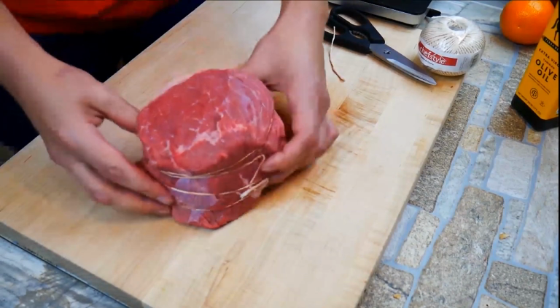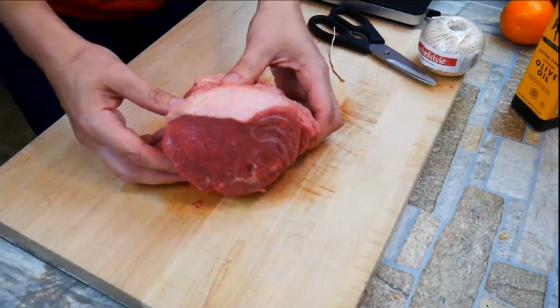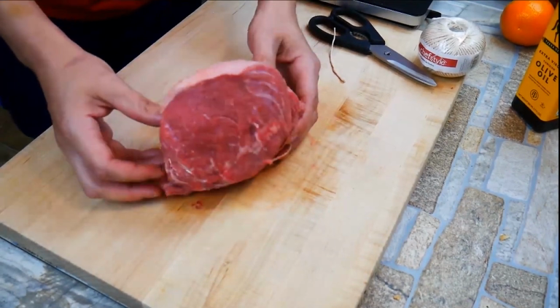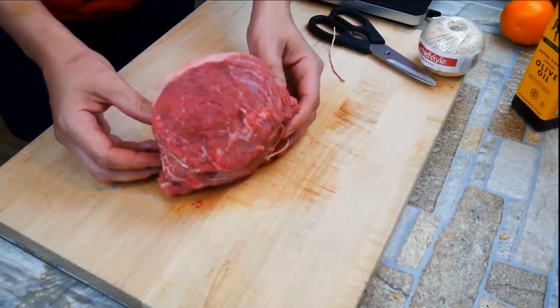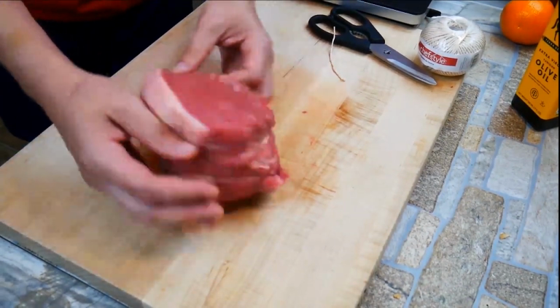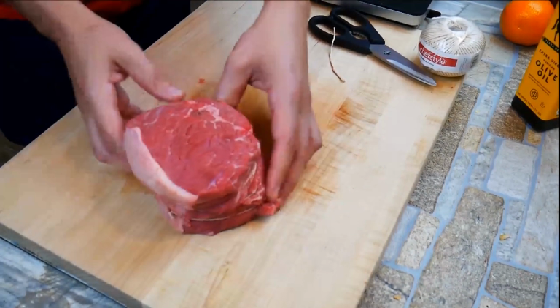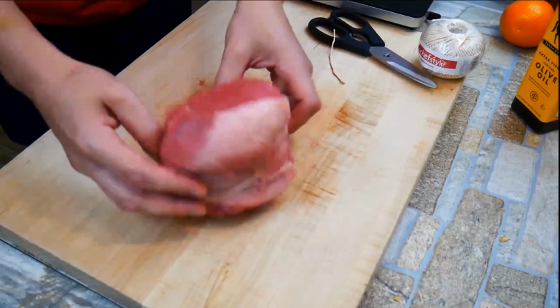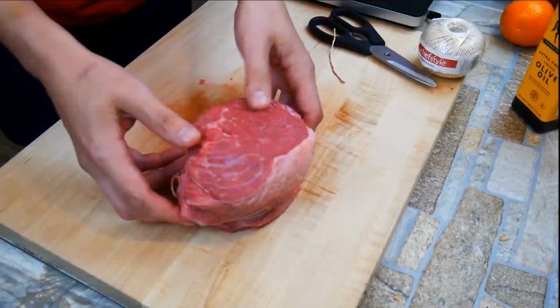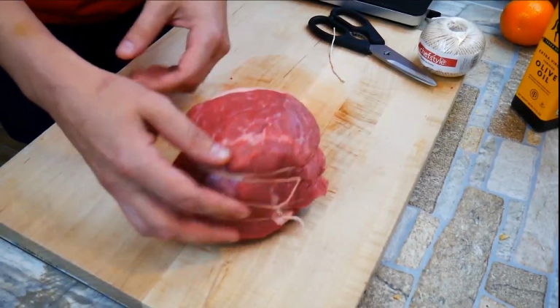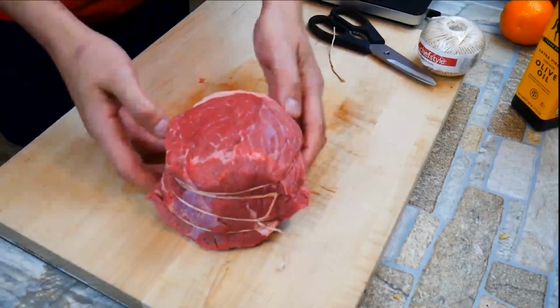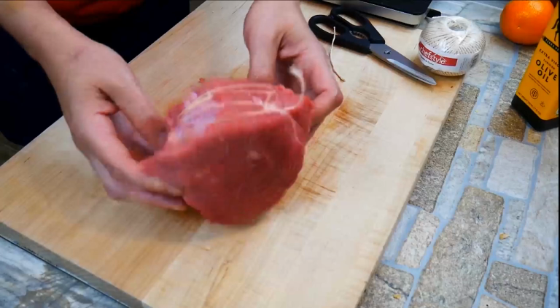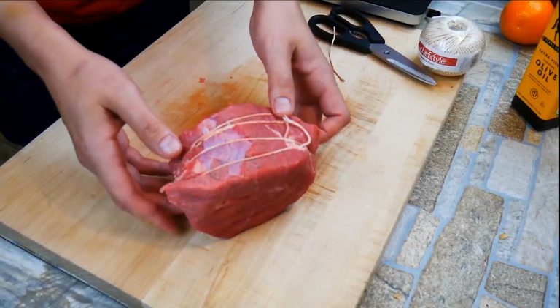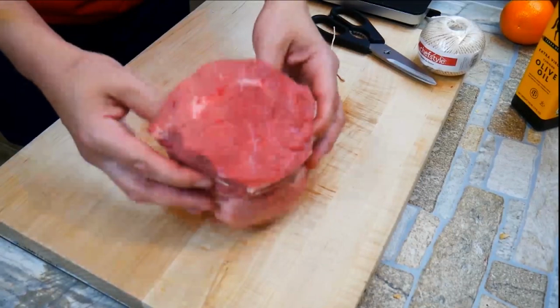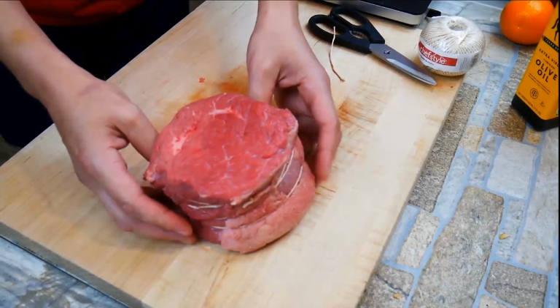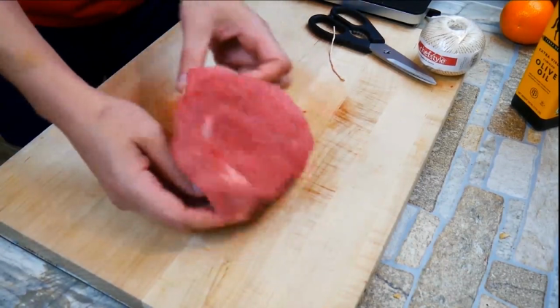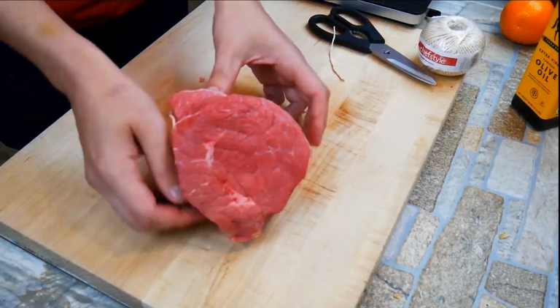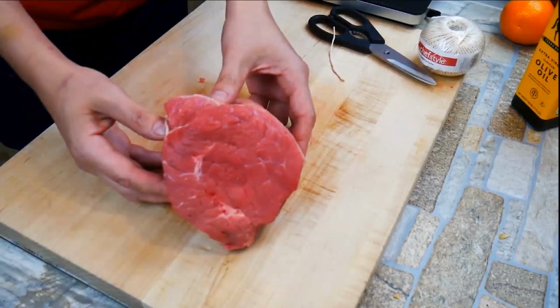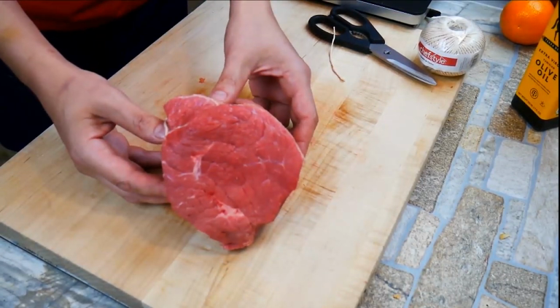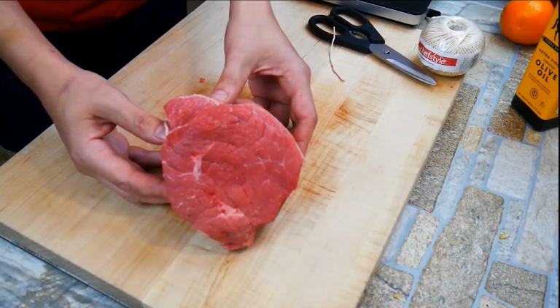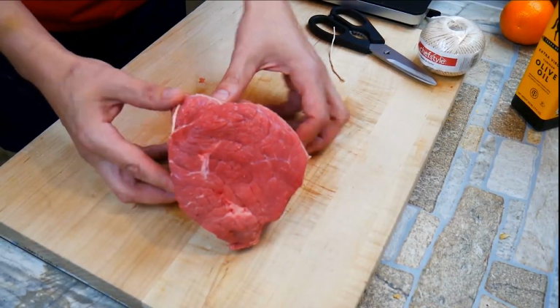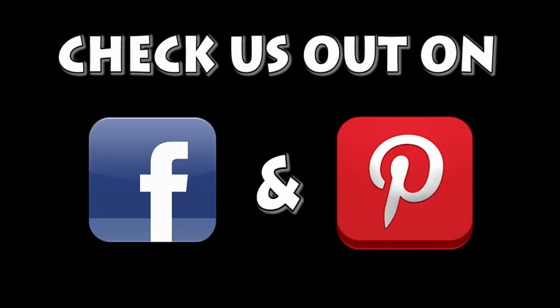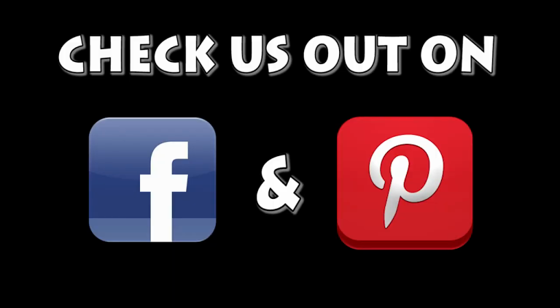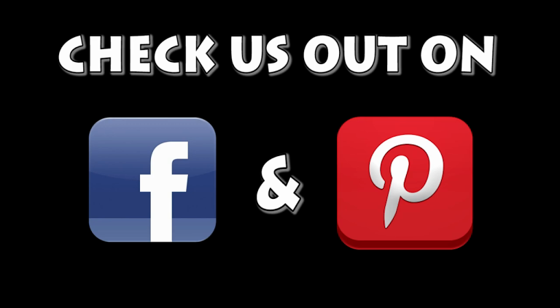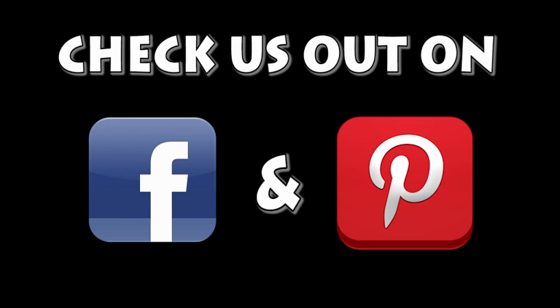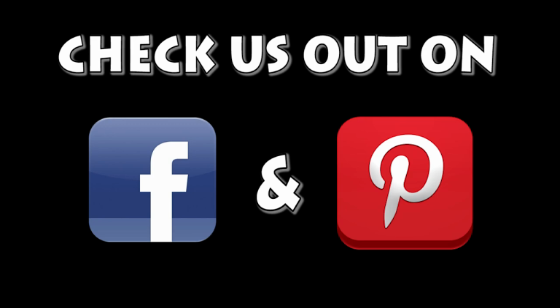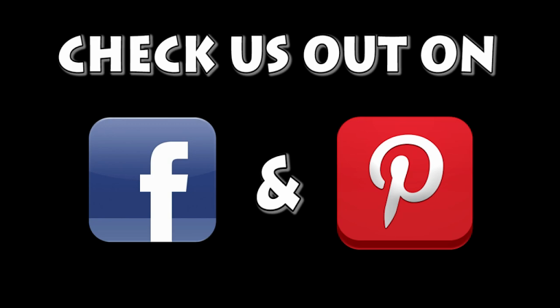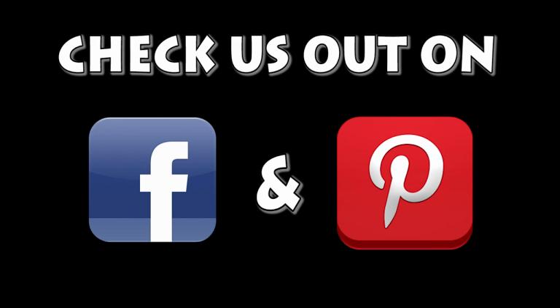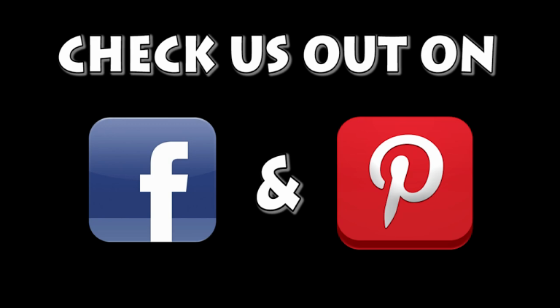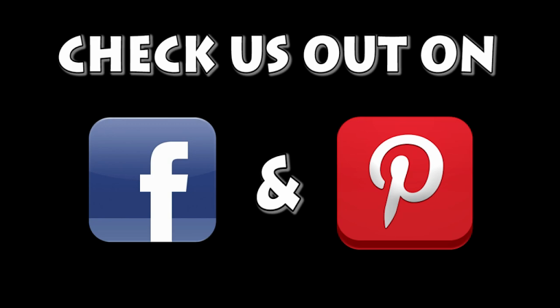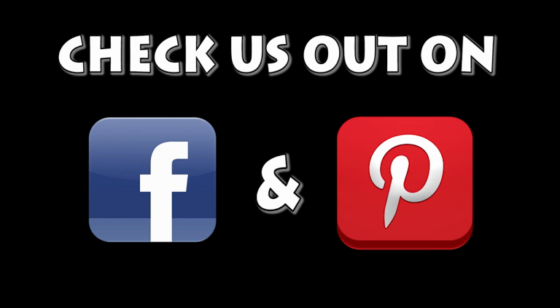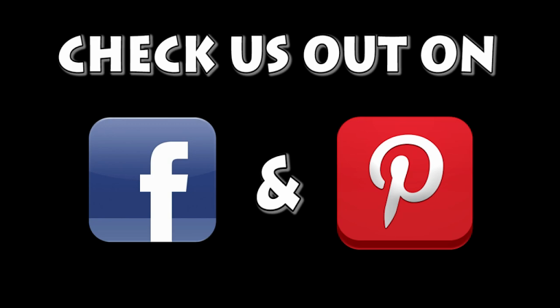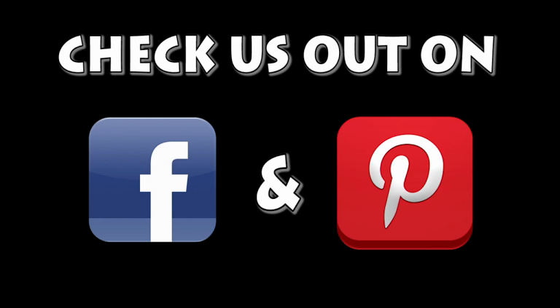Take a look — we've got a piece of meat that wasn't very shapely, and we made it look like something nice. Hope you guys enjoyed this video. If you liked it, please give us a thumbs up below. Check us out on Facebook and Pinterest, and you guys have a wonderful week. Take care.